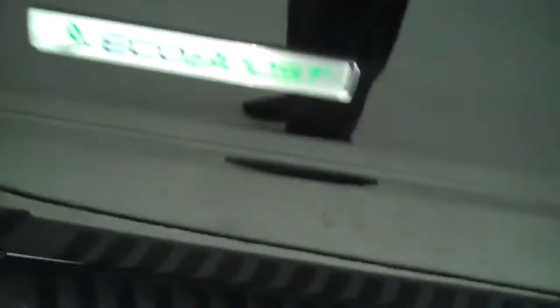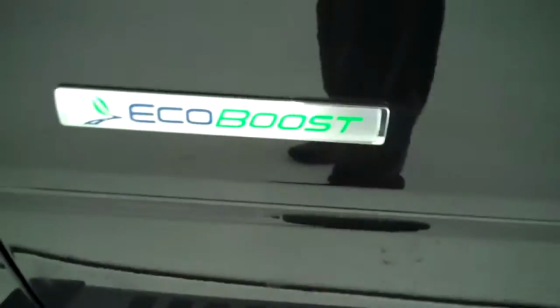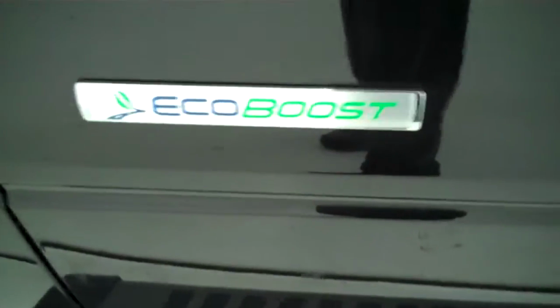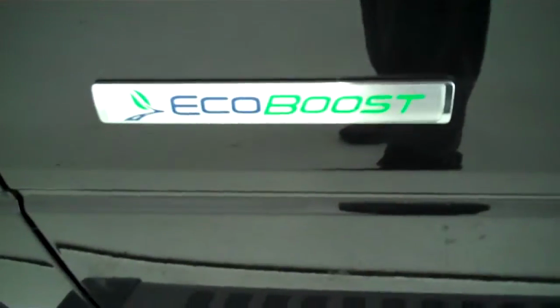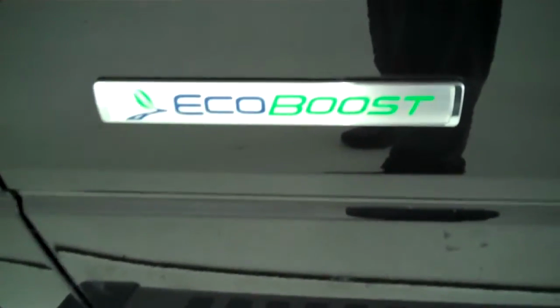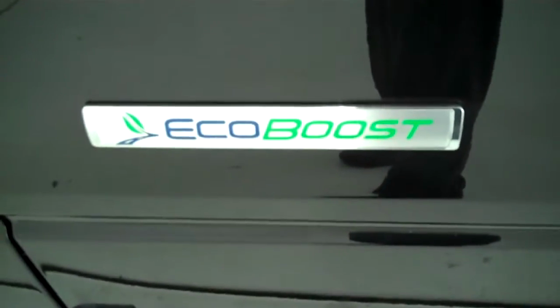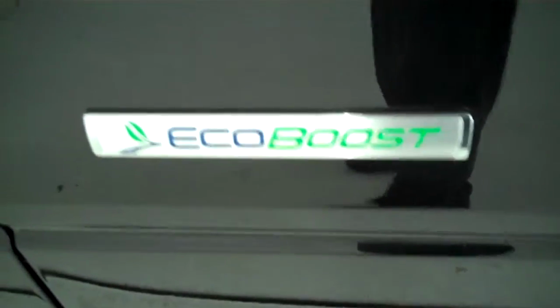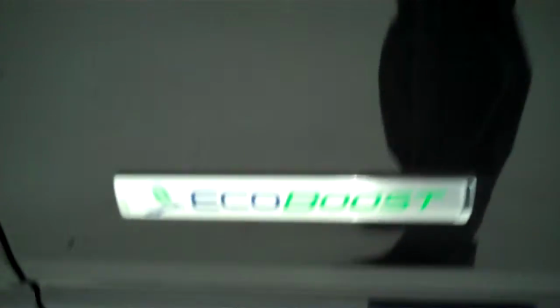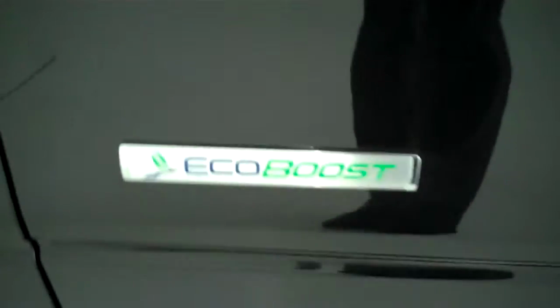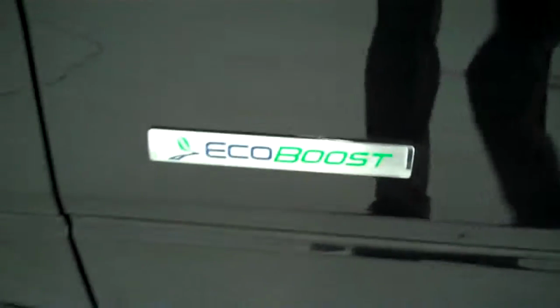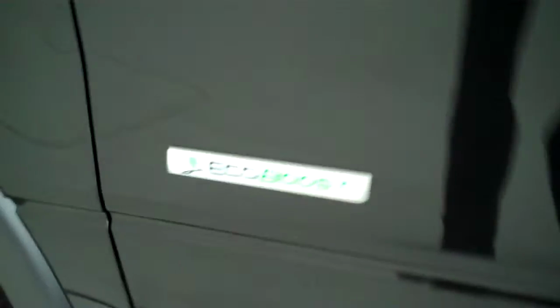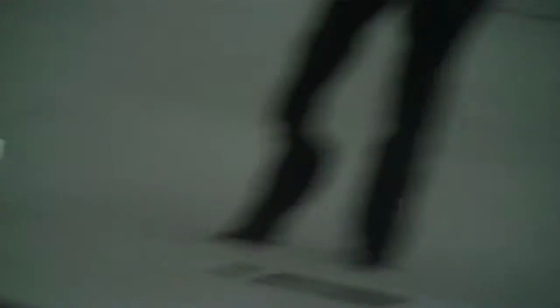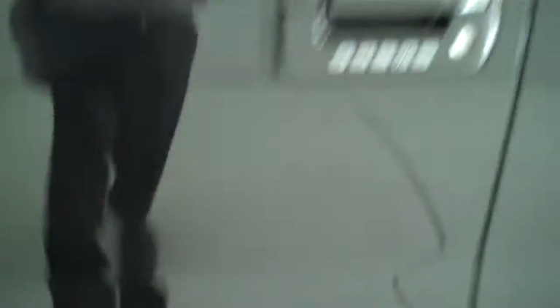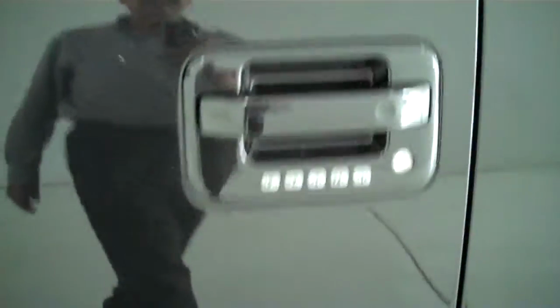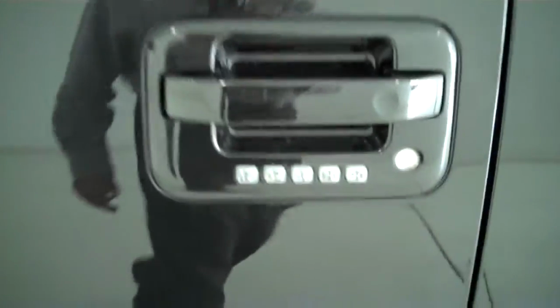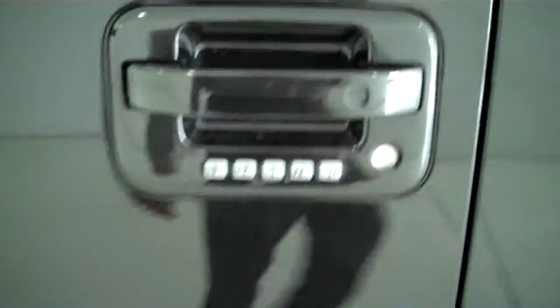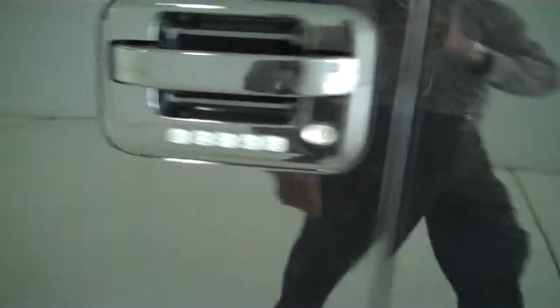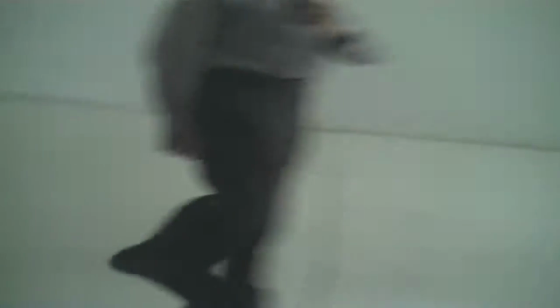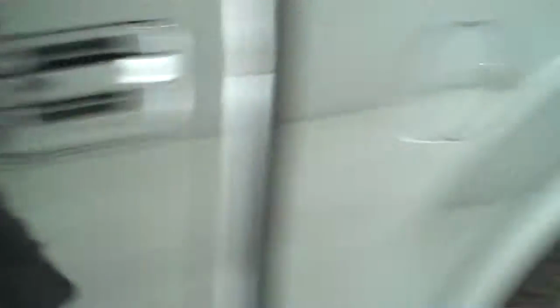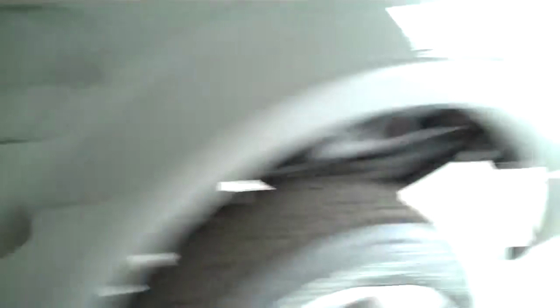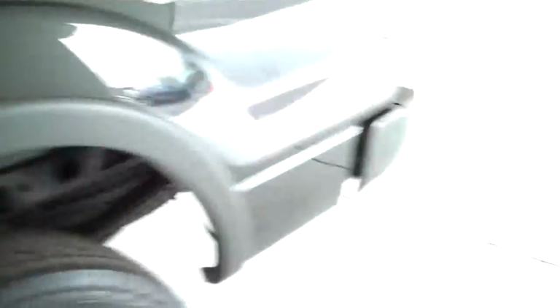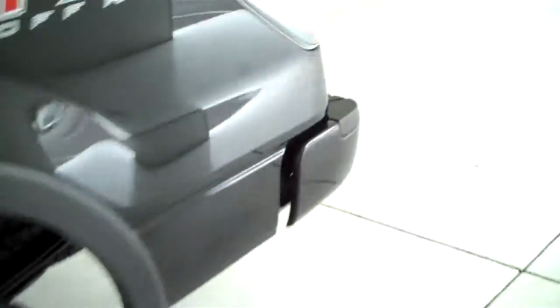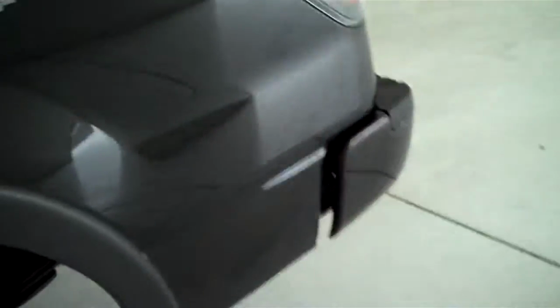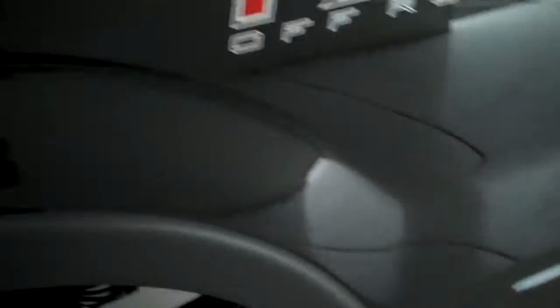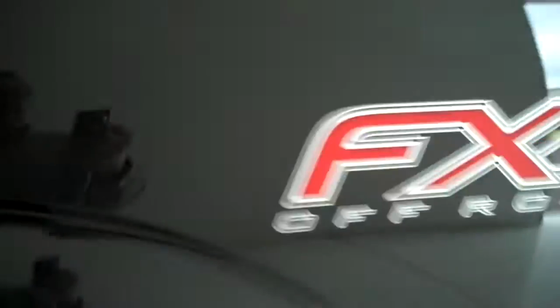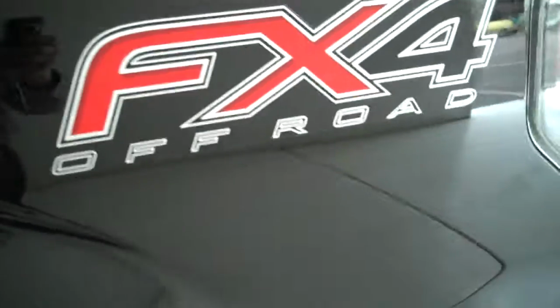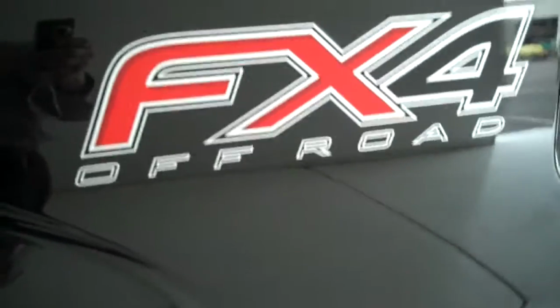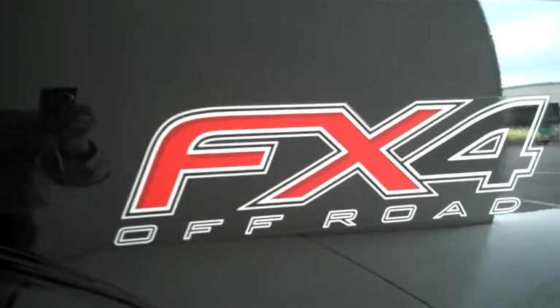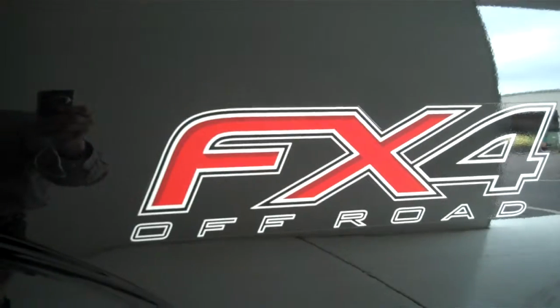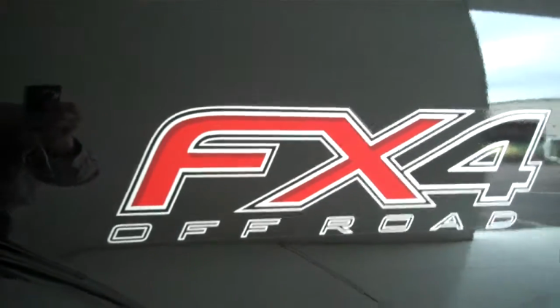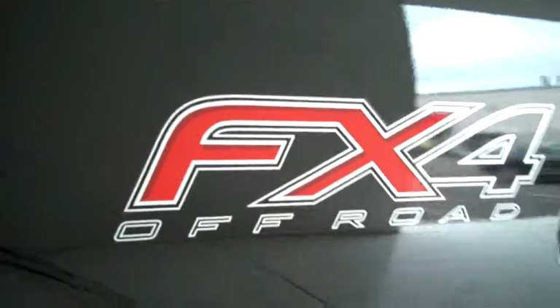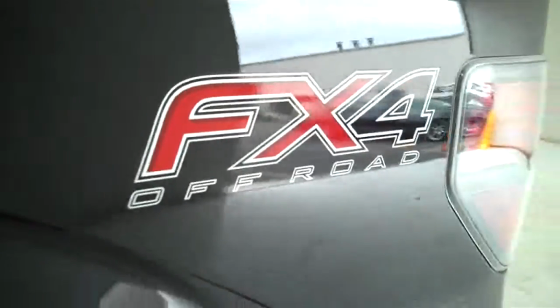It also has the EcoBoost engine for great gas mileage and lots of power. It has keyless entry on the door. This is a four wheel drive truck and it also has the FX4 off-road package.